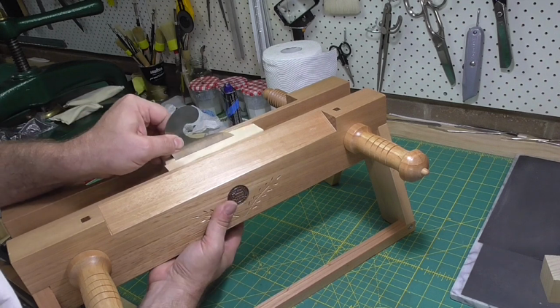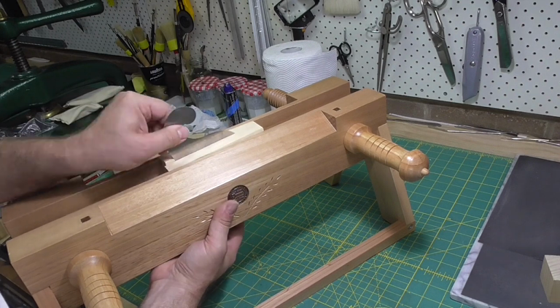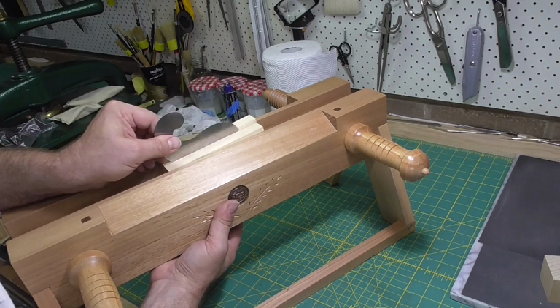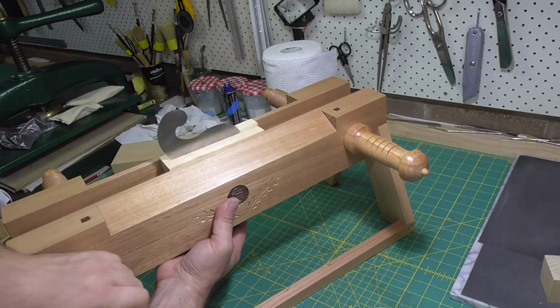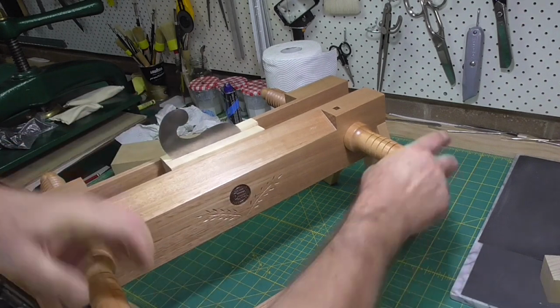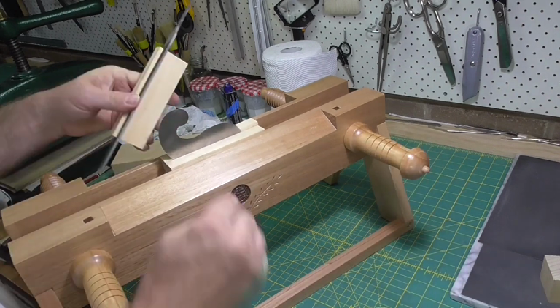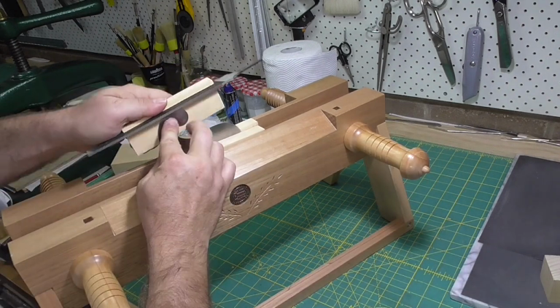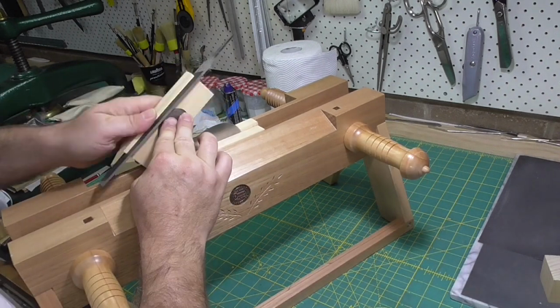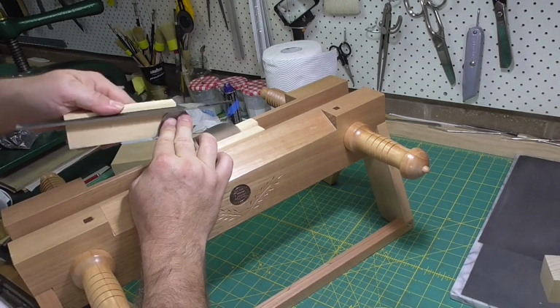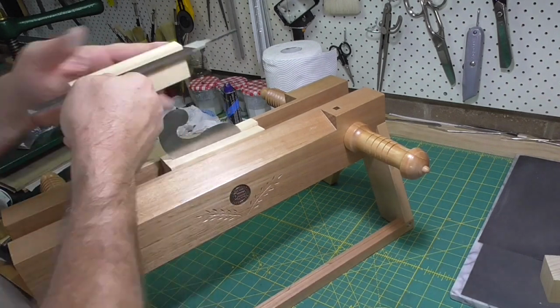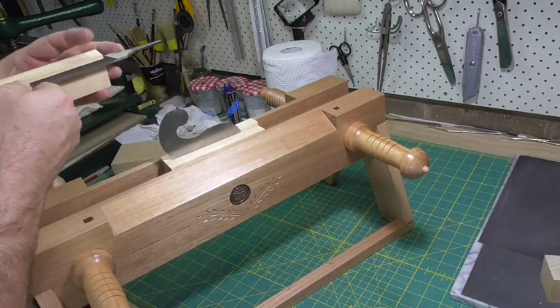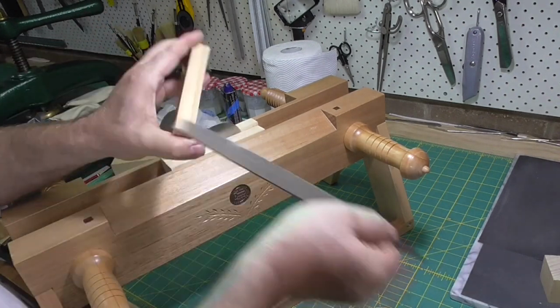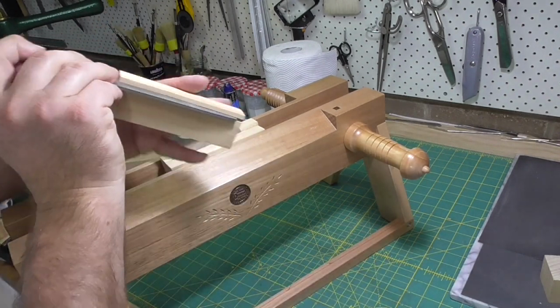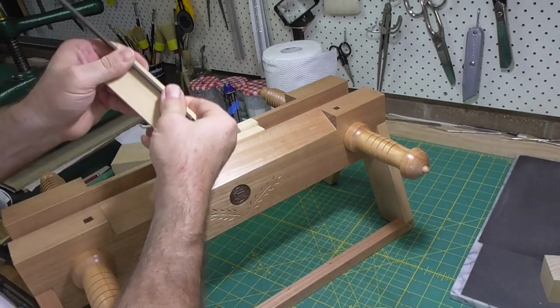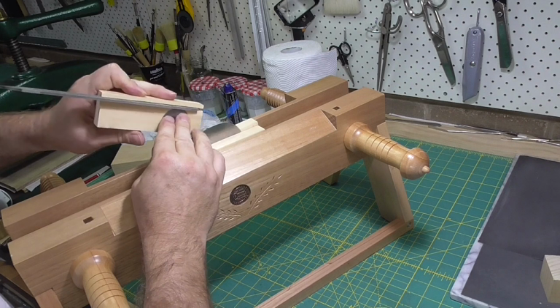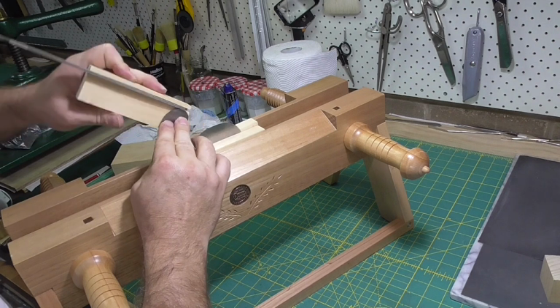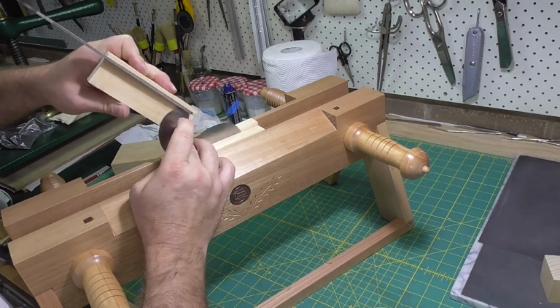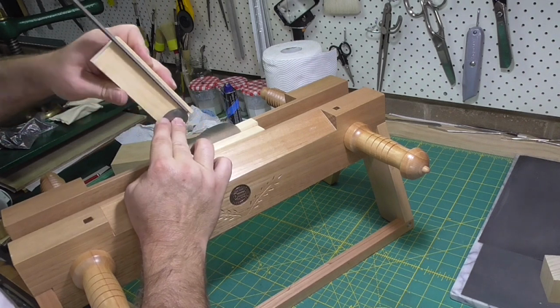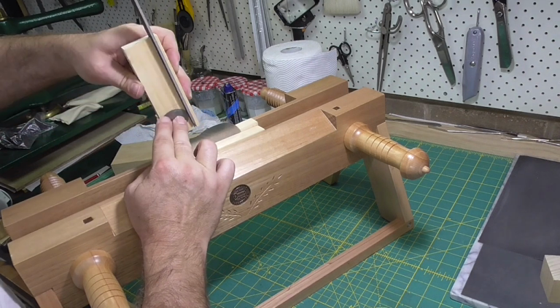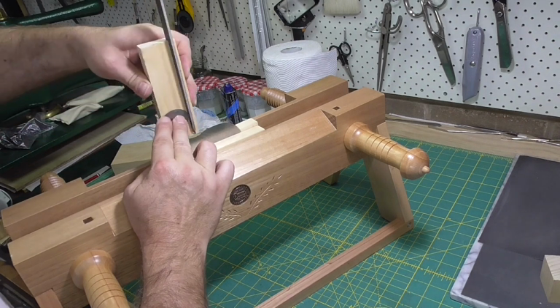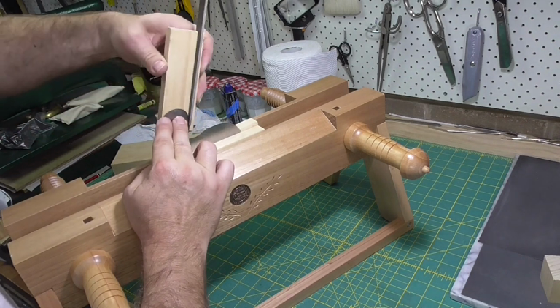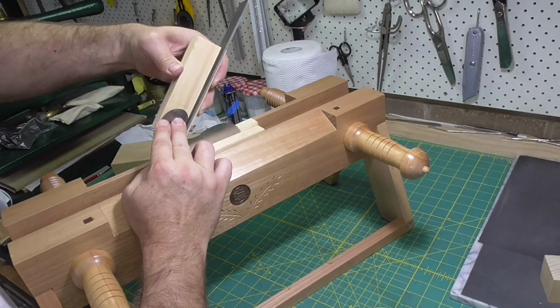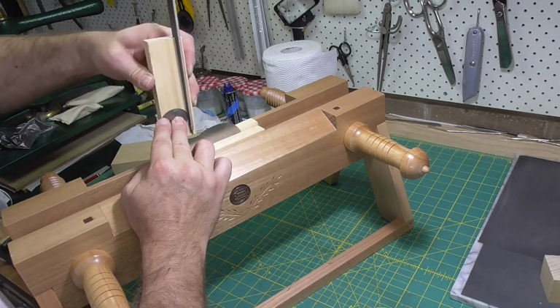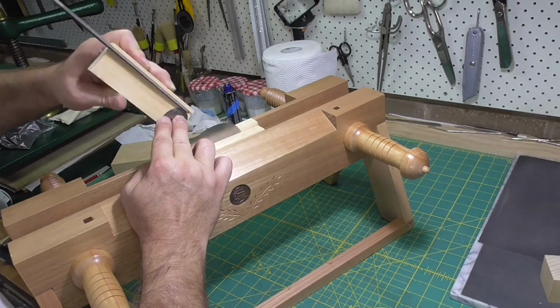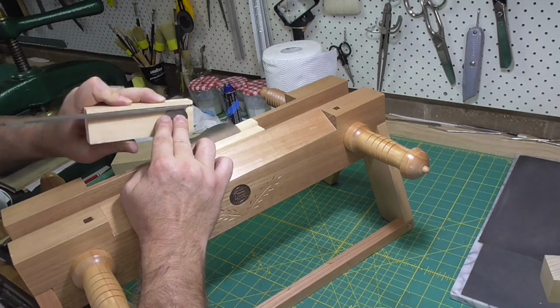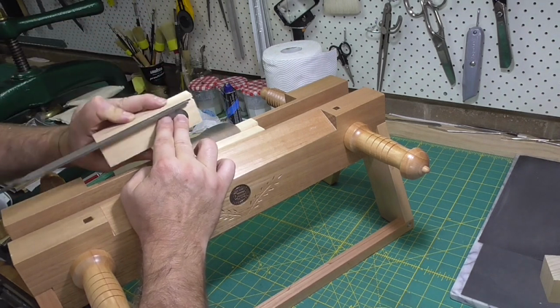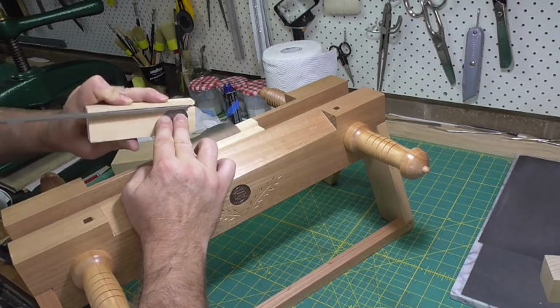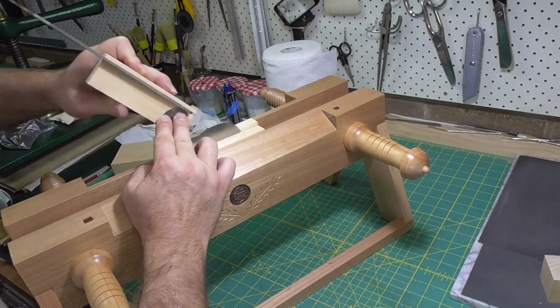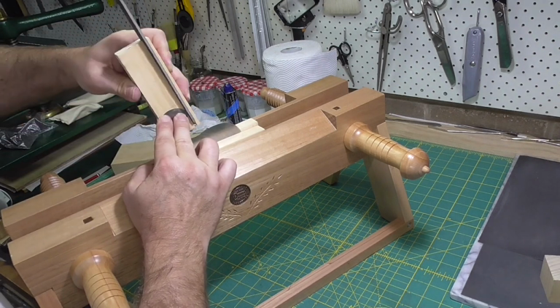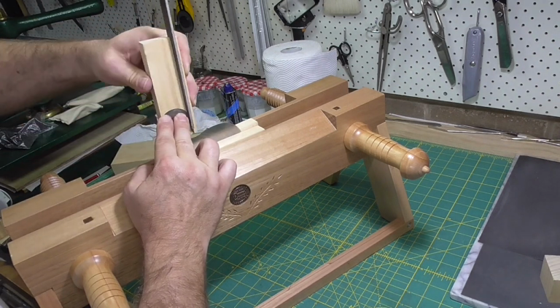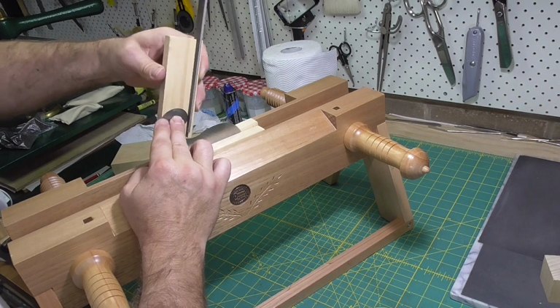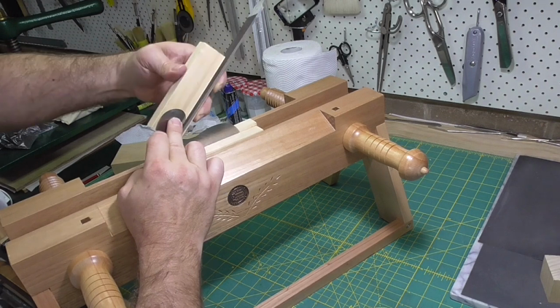These gooseneck scrapers — some people use those for scraping rounded fore edges, and they're a bit harder to sharpen.